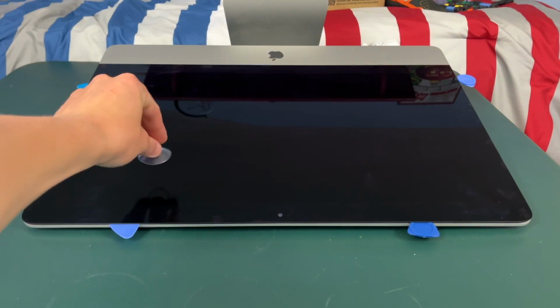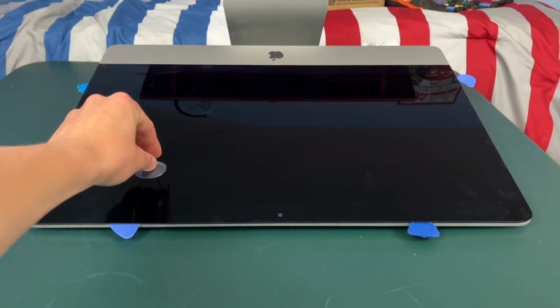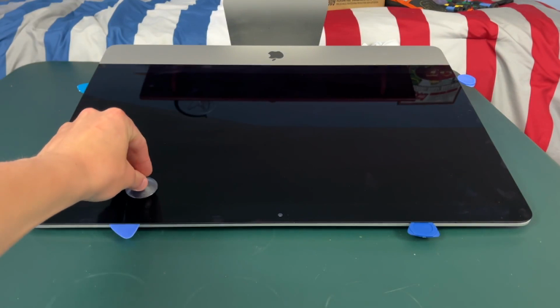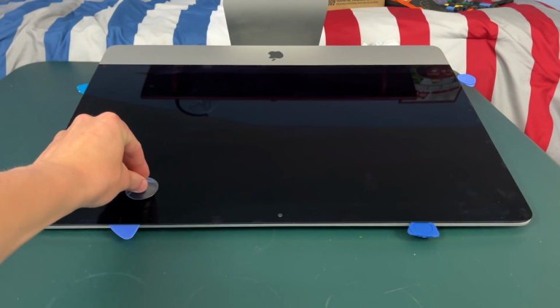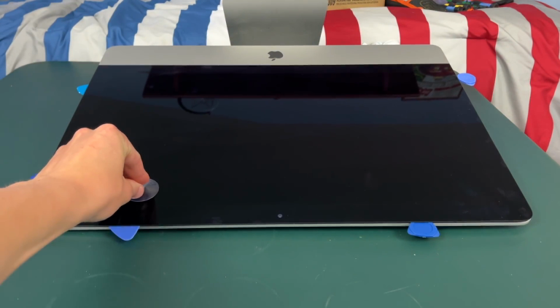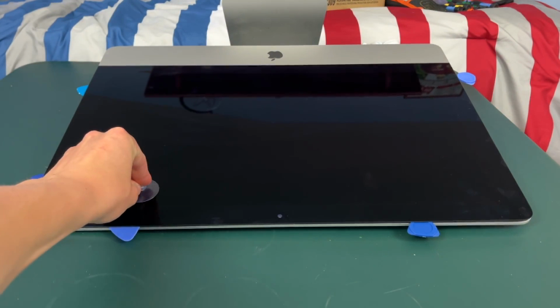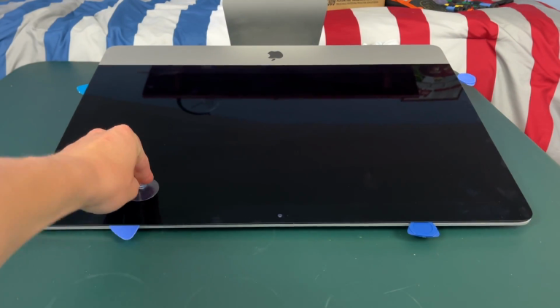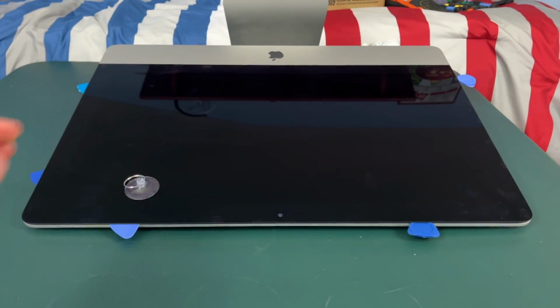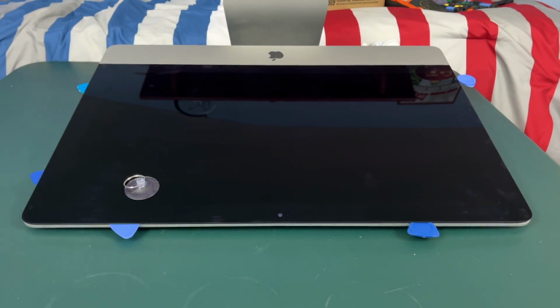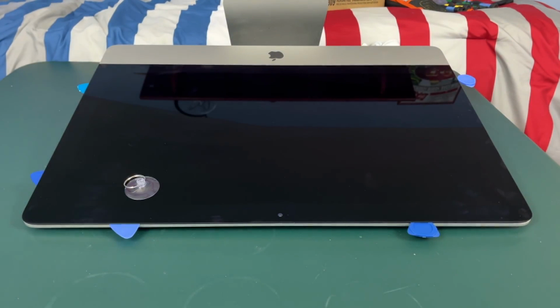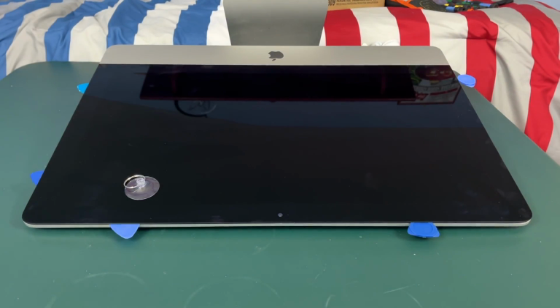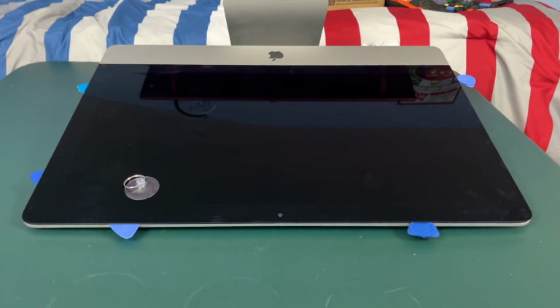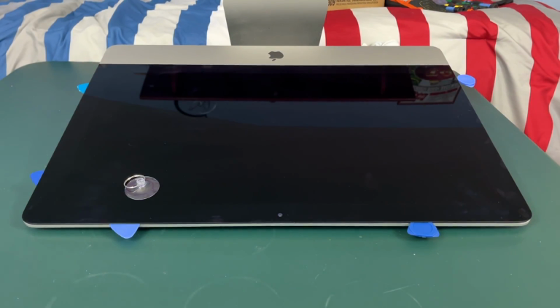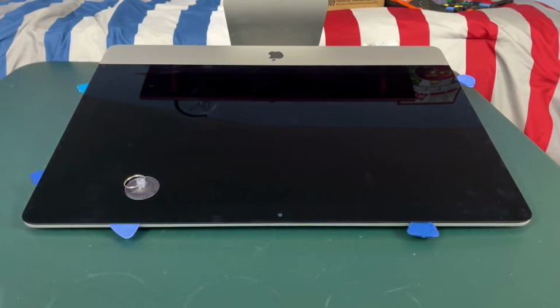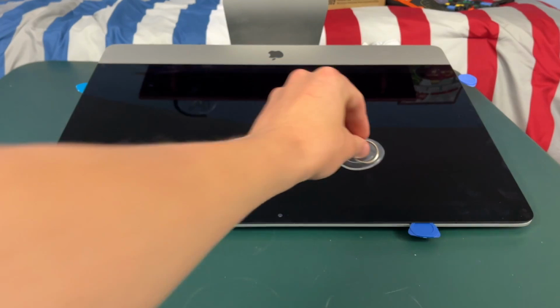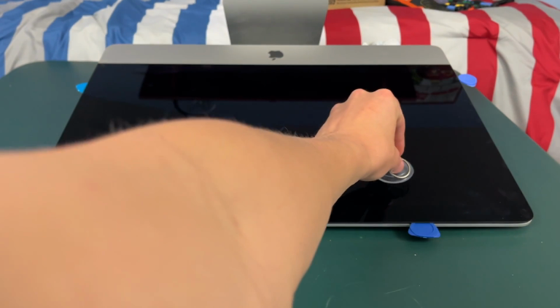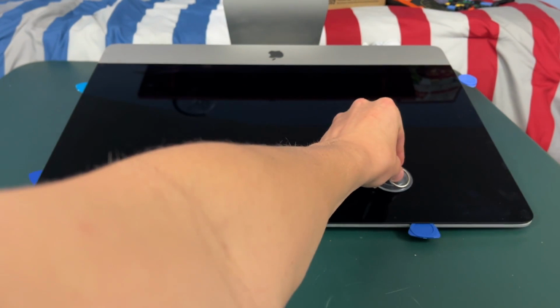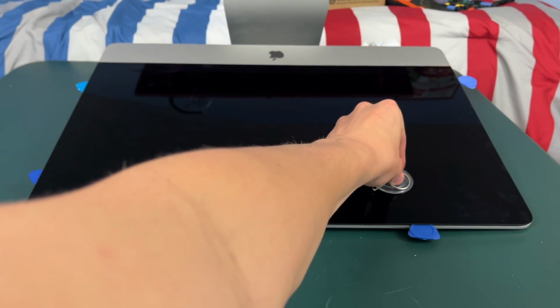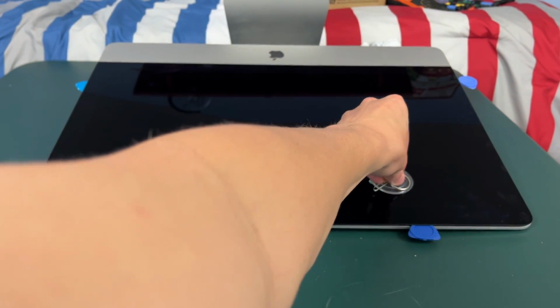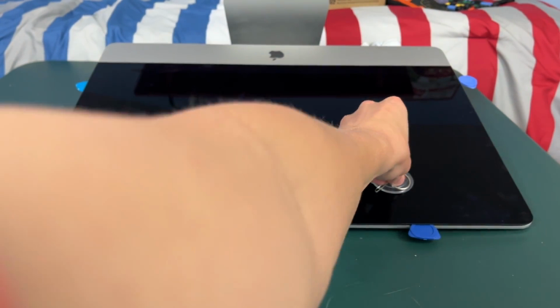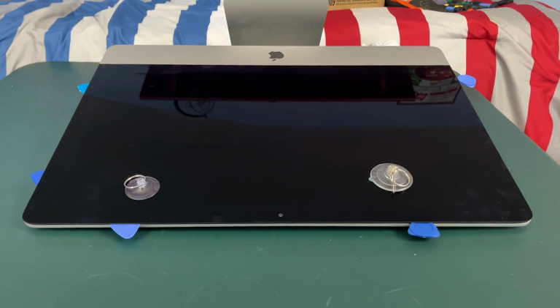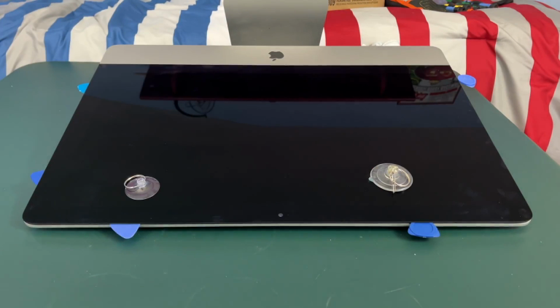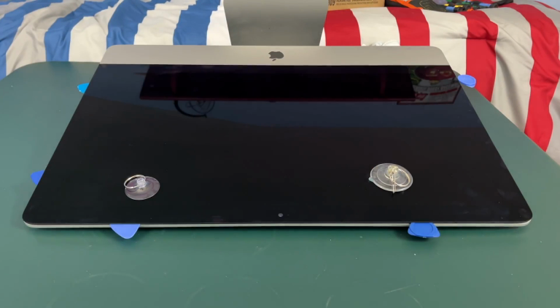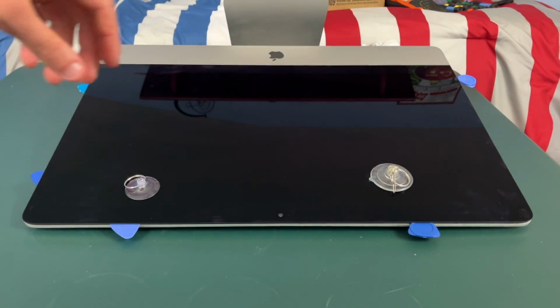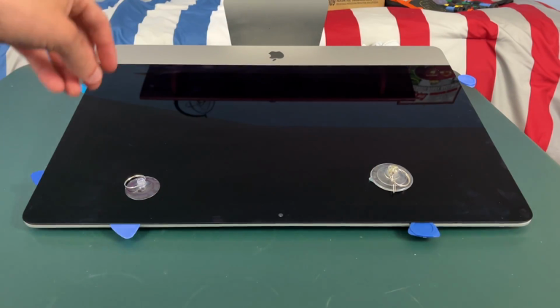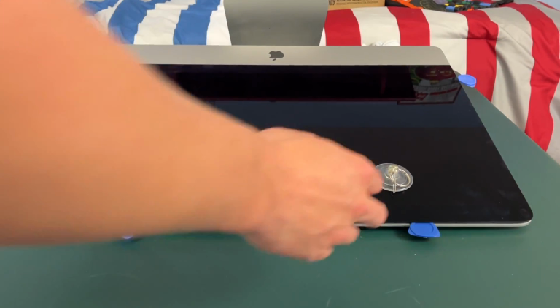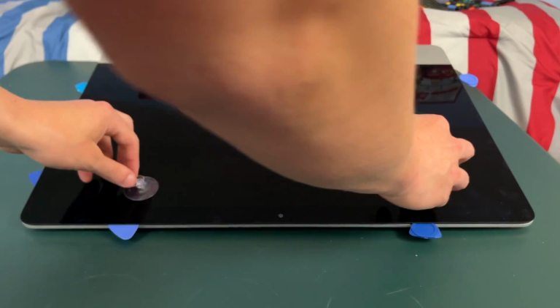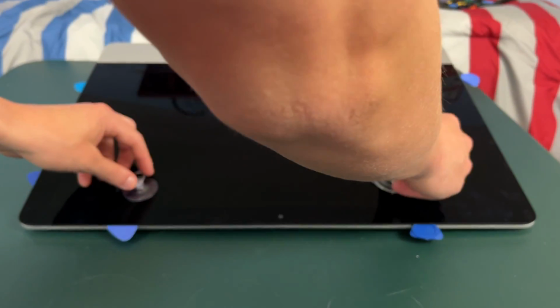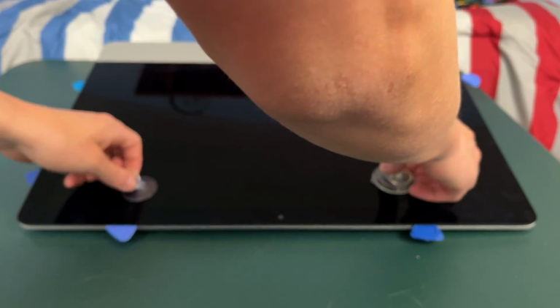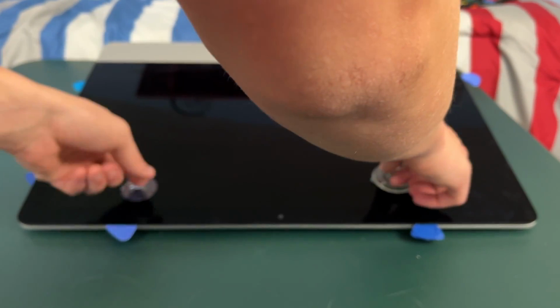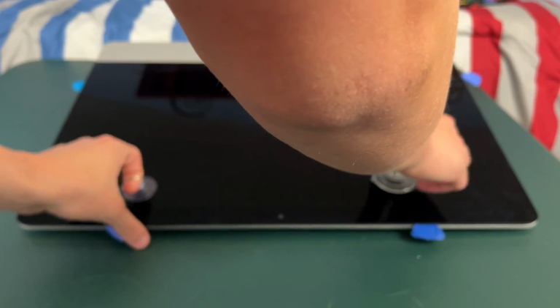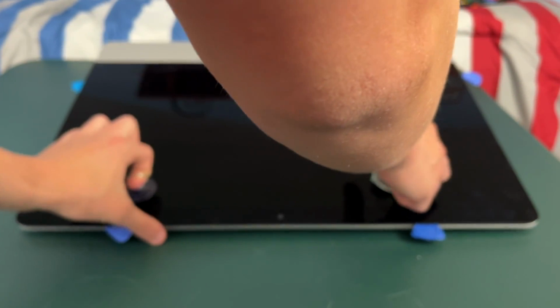Now you're going to want to take your suction cups and place them on the display. Then we're just going to lift up with the suction cups.